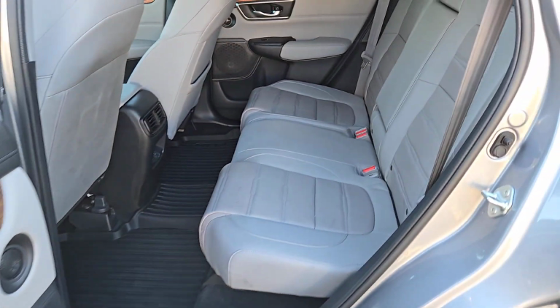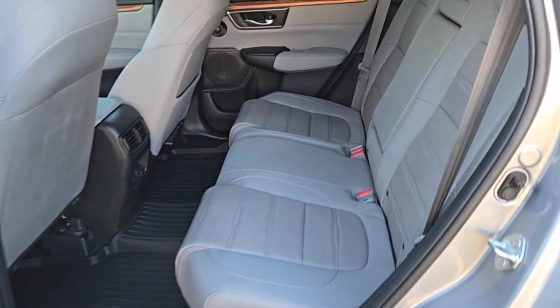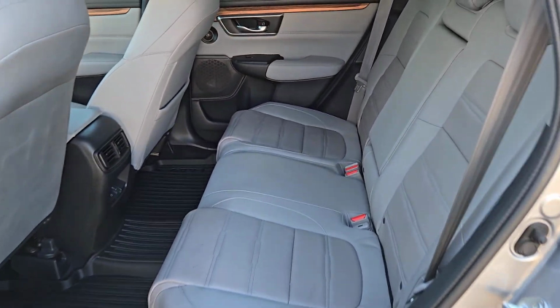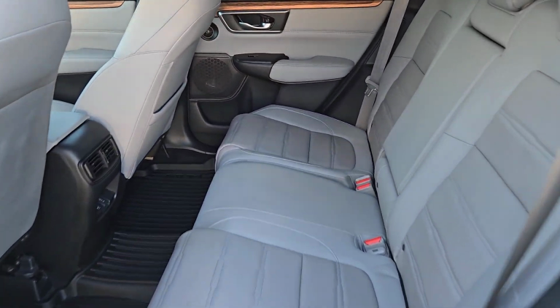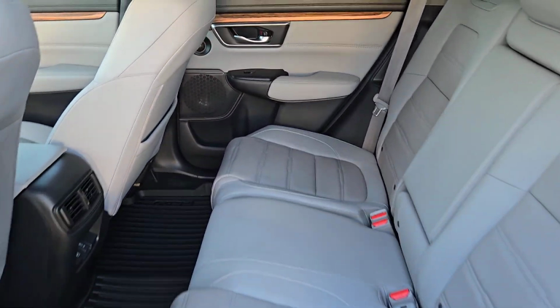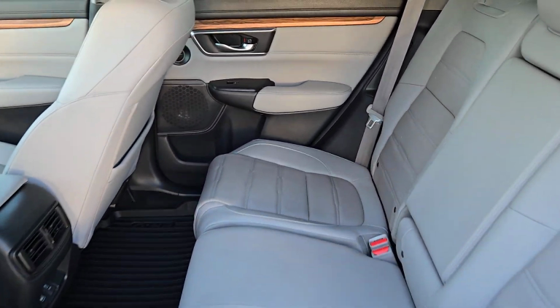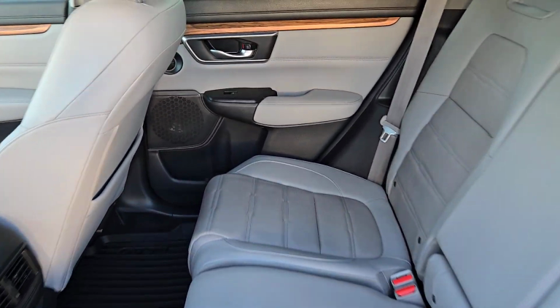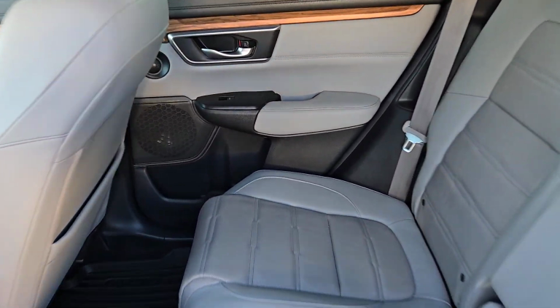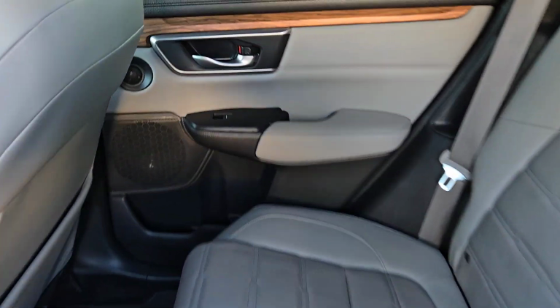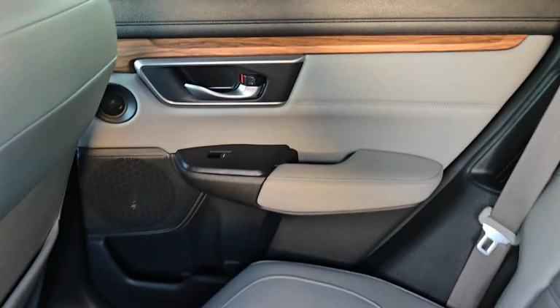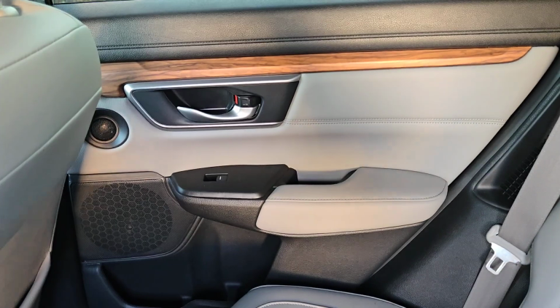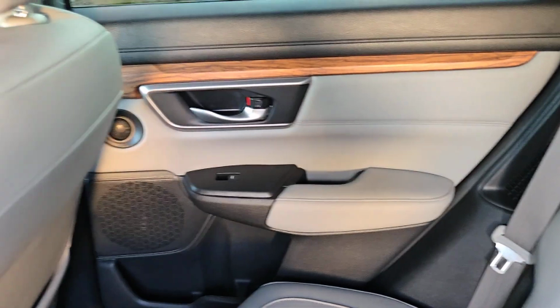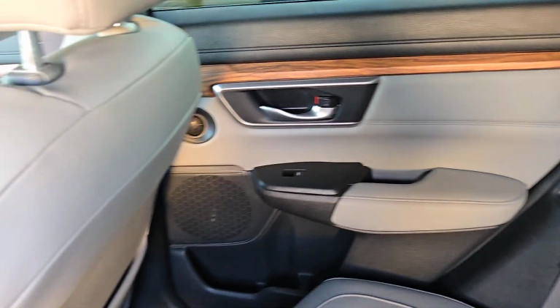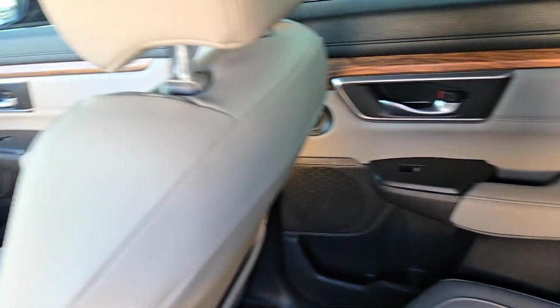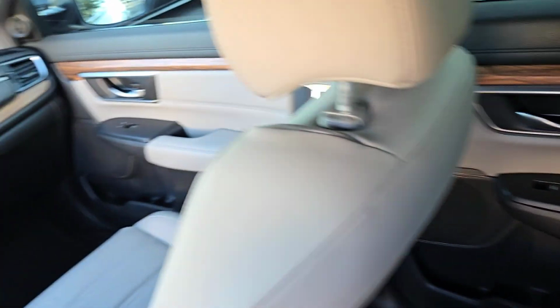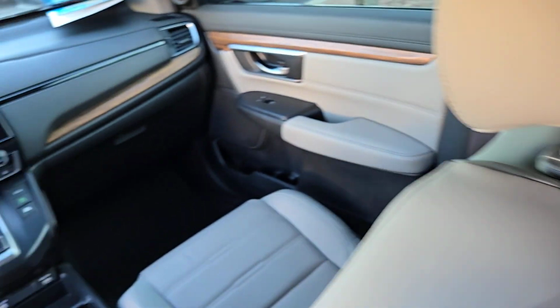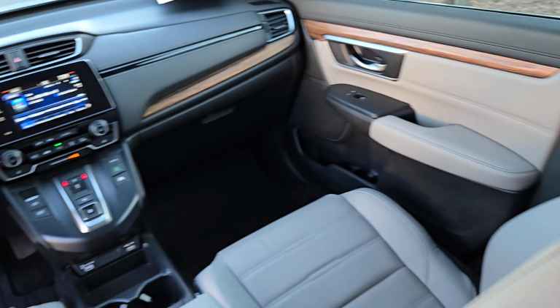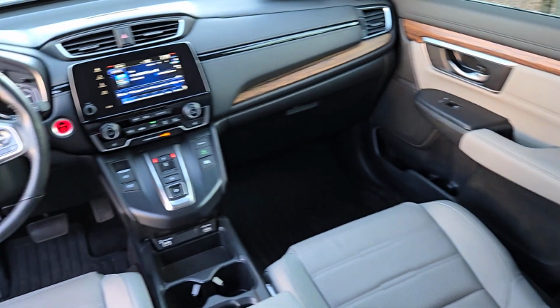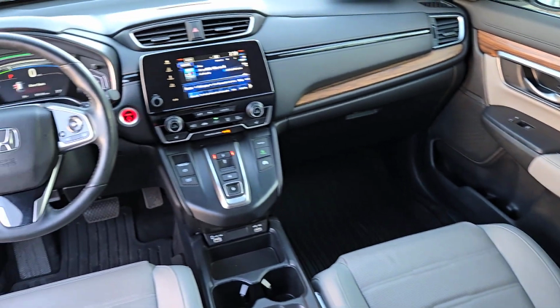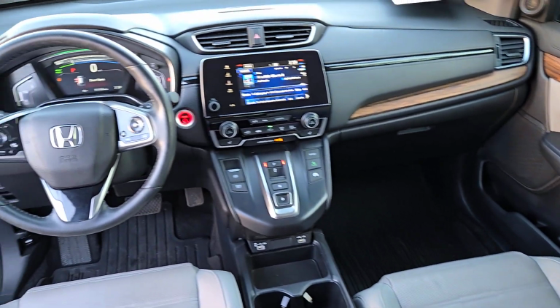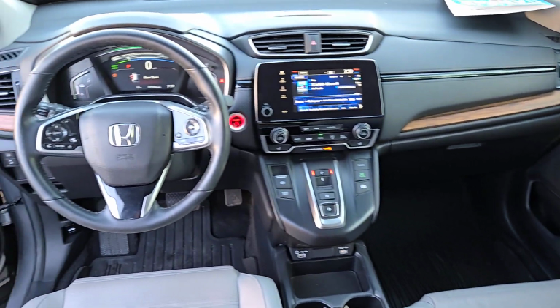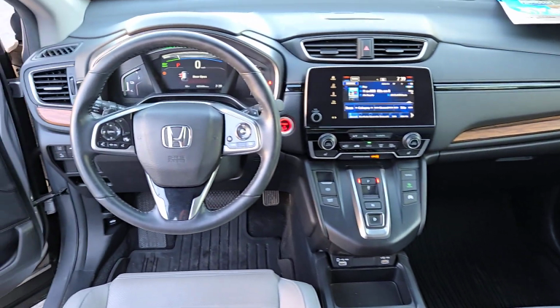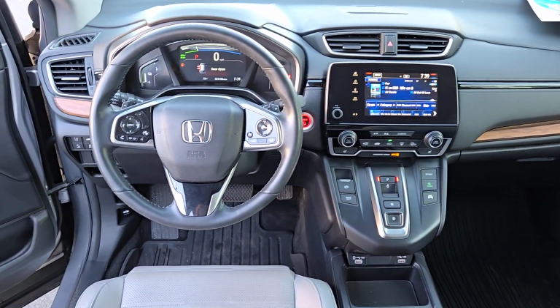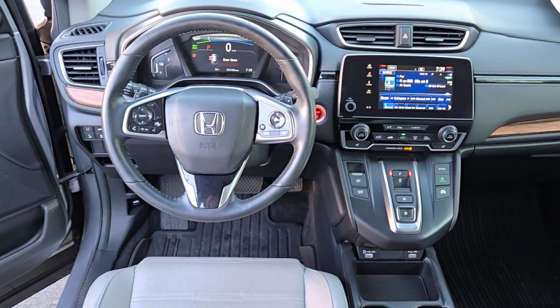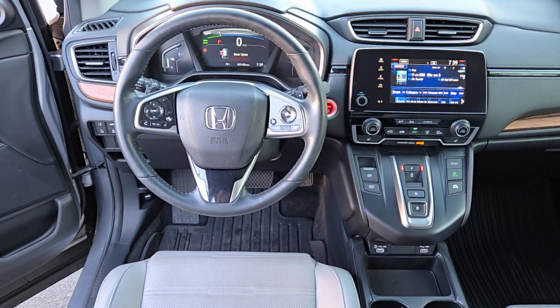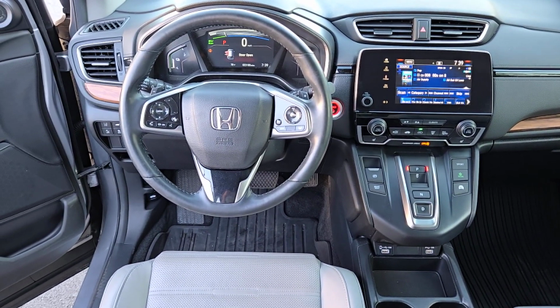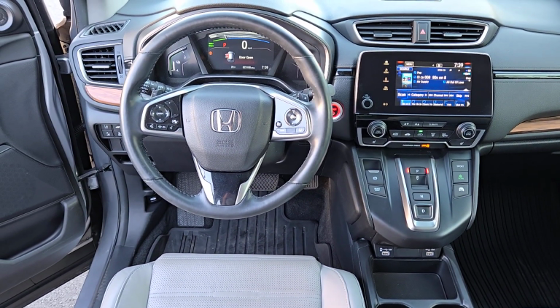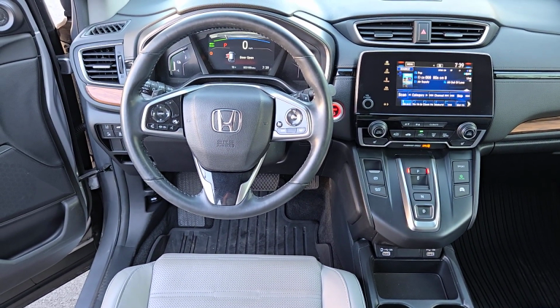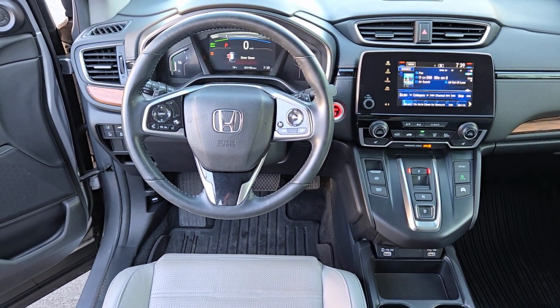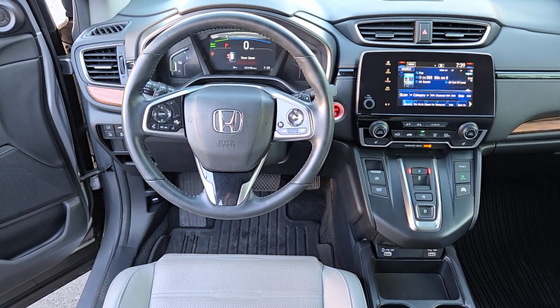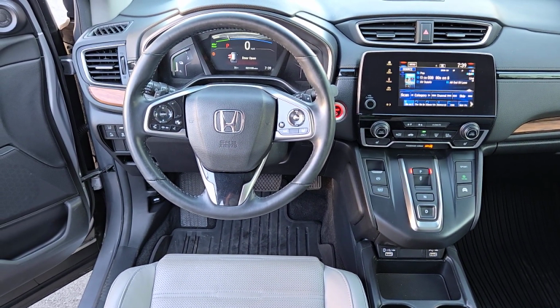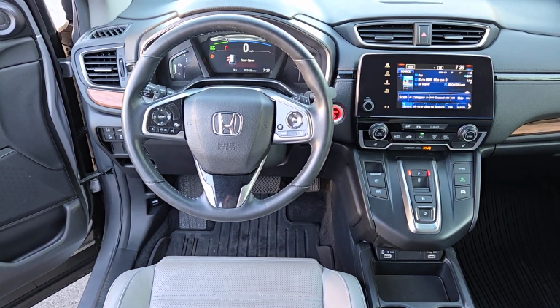Get the fuel efficiency you need and the style and versatility you want in this ingenious CR-V Hybrid. Our team will give you an outstanding test drive experience. Stop in today.